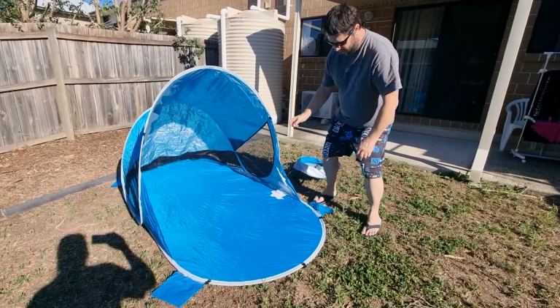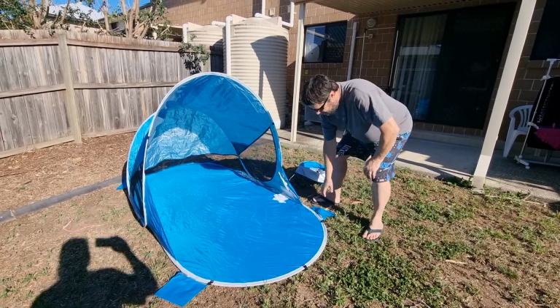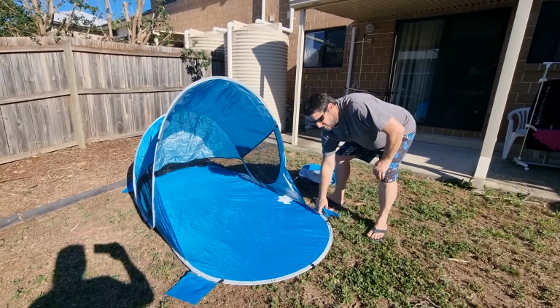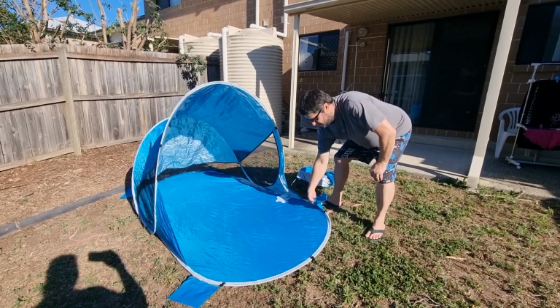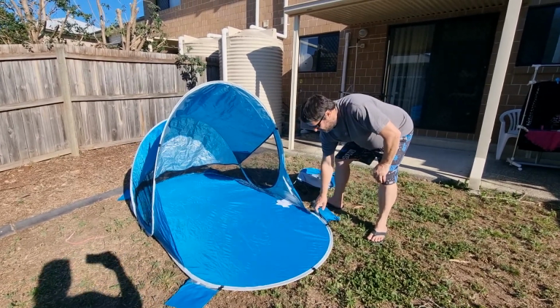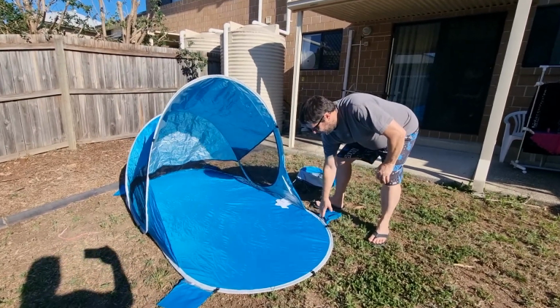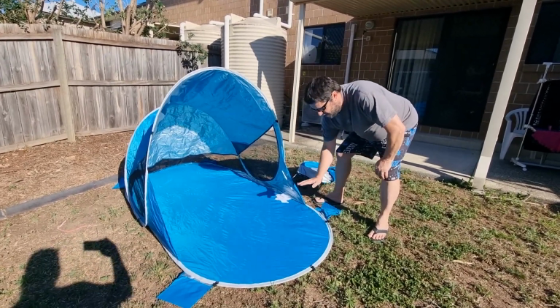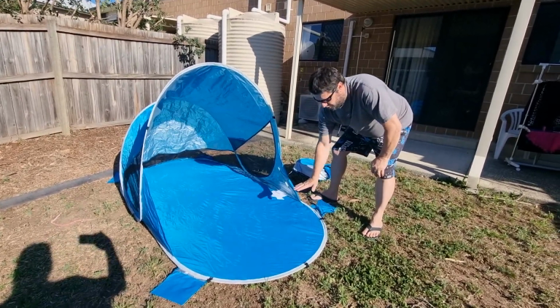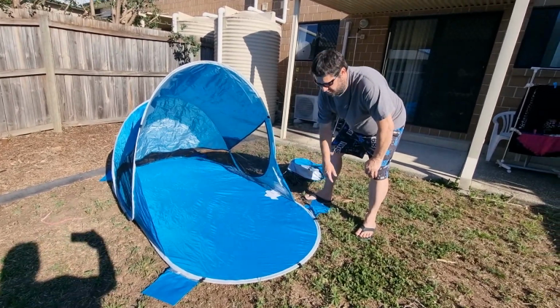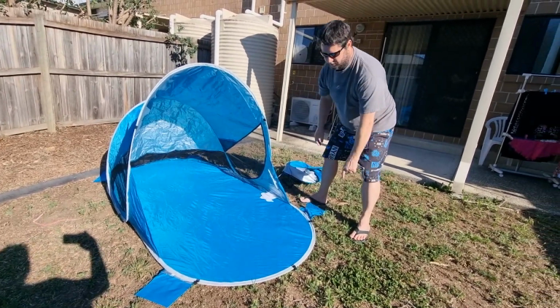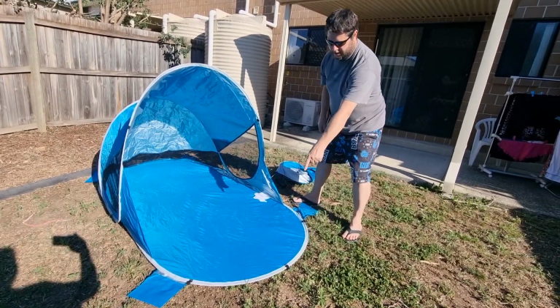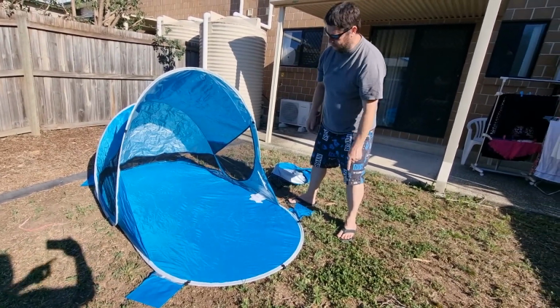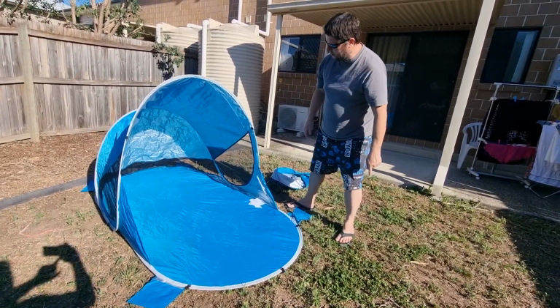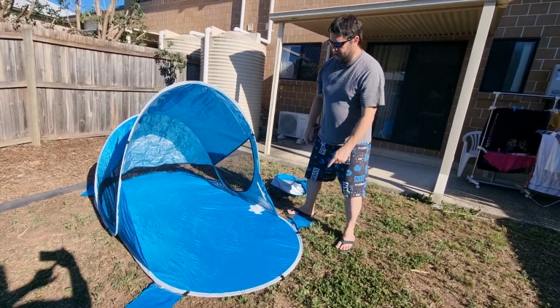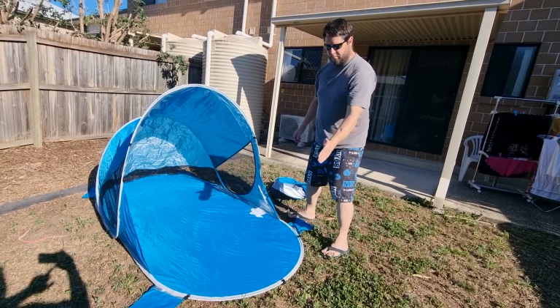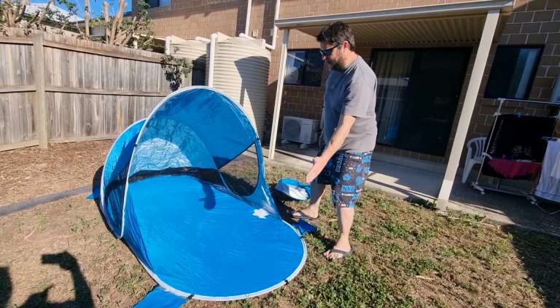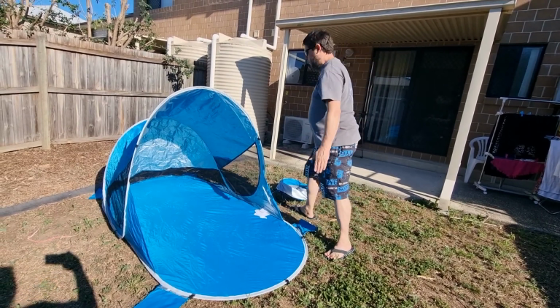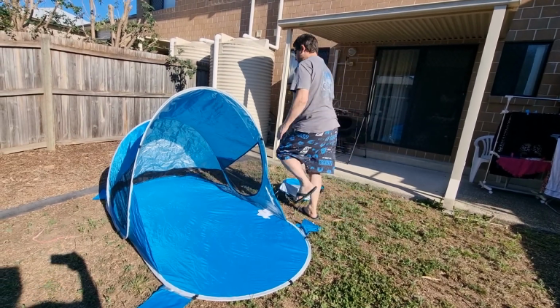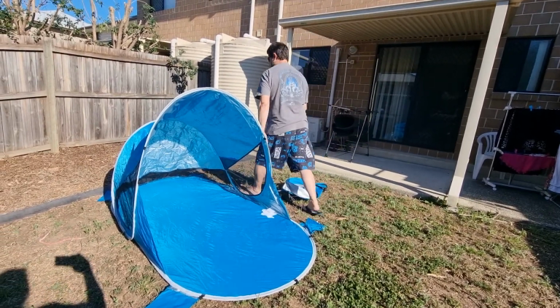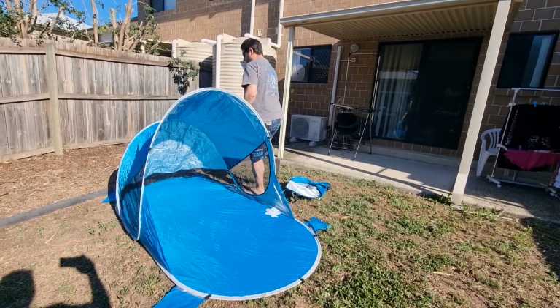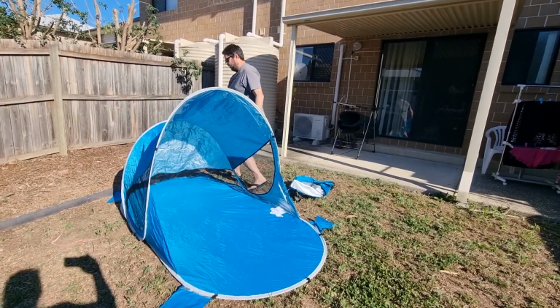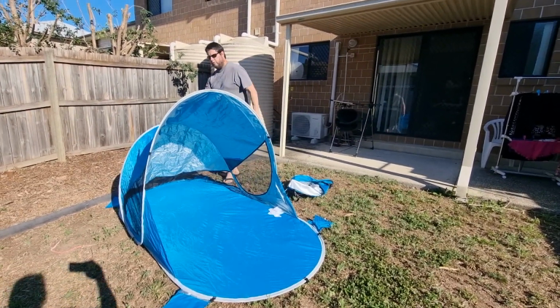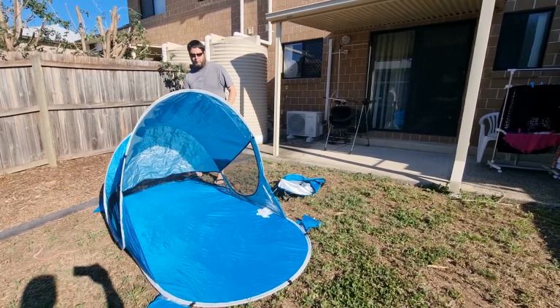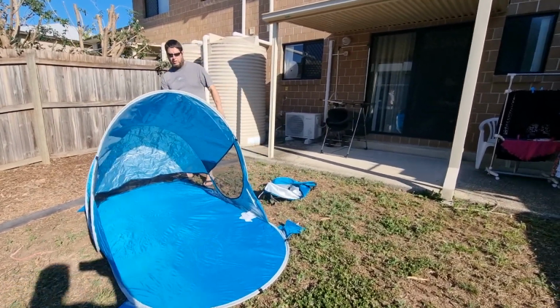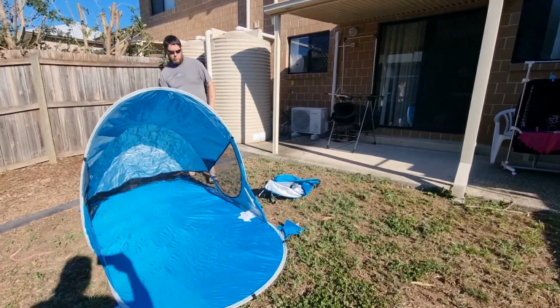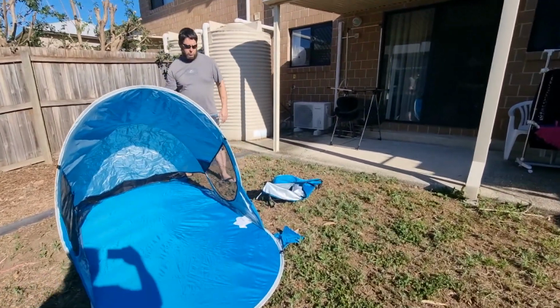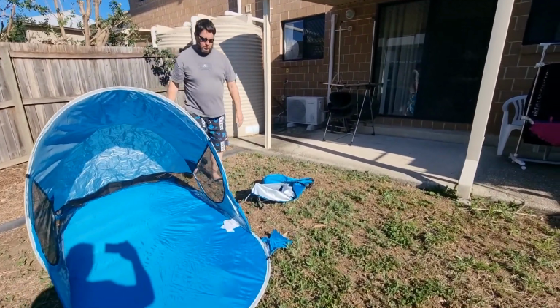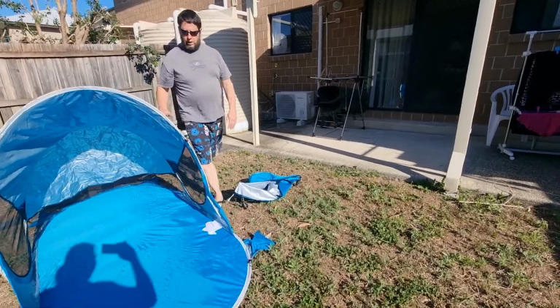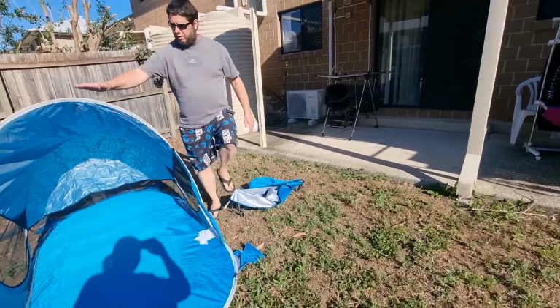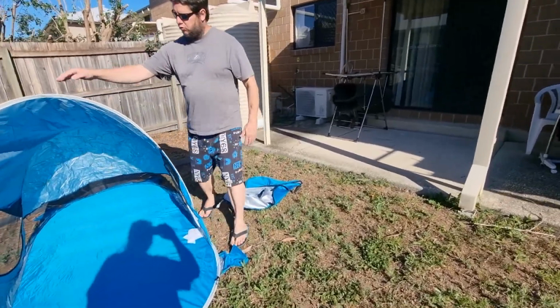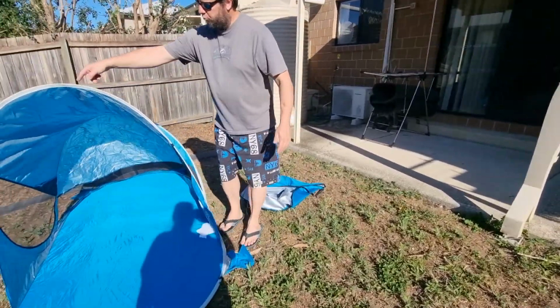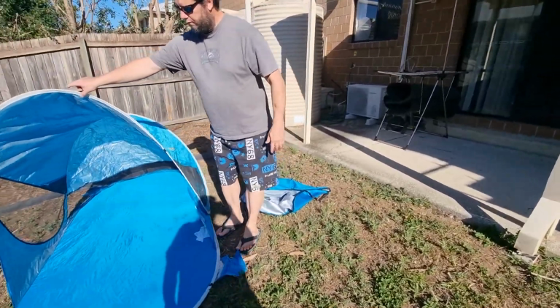These bags are for sand — you can fill up the sand bags to hold it down. See, ants on there already. From here it is over two meters long, and up here is 1.15 meters.